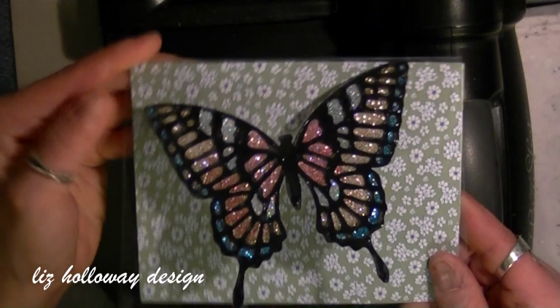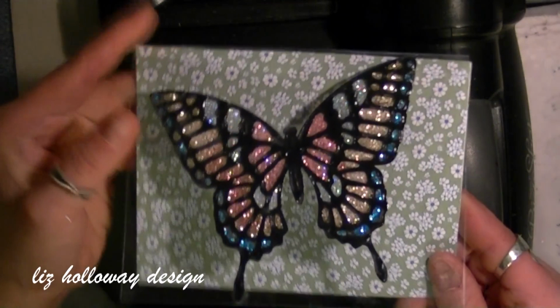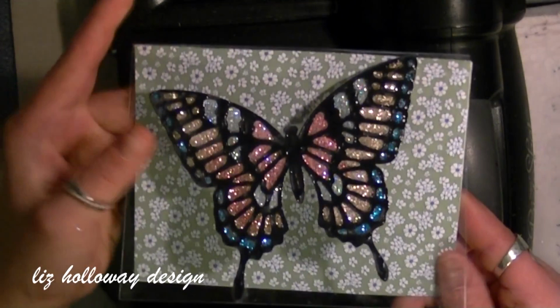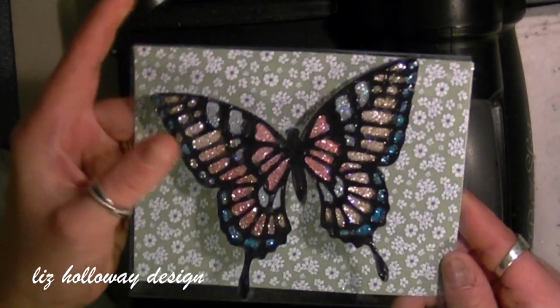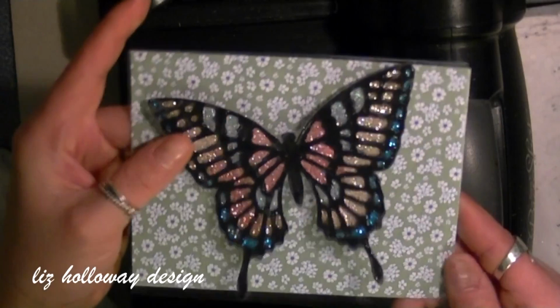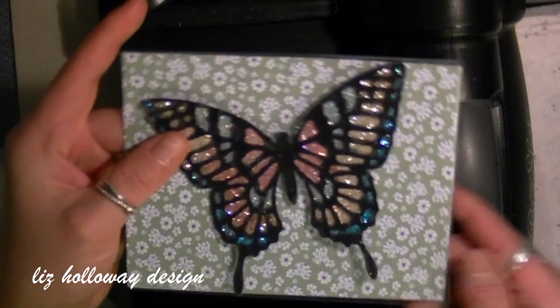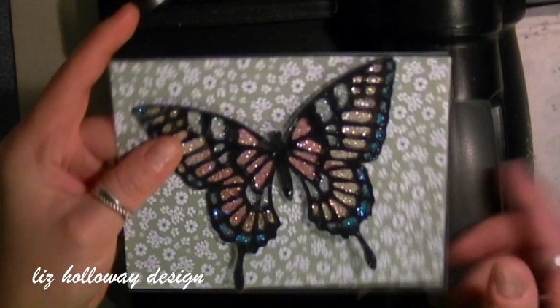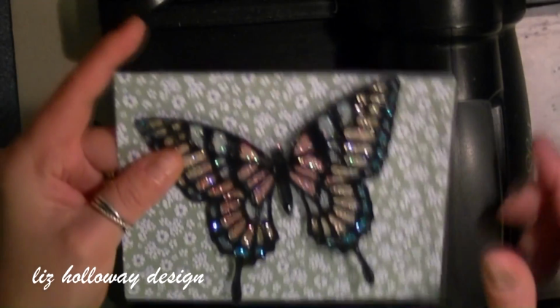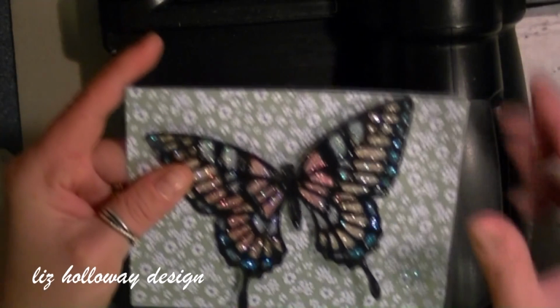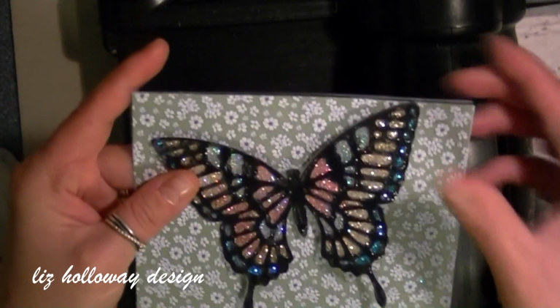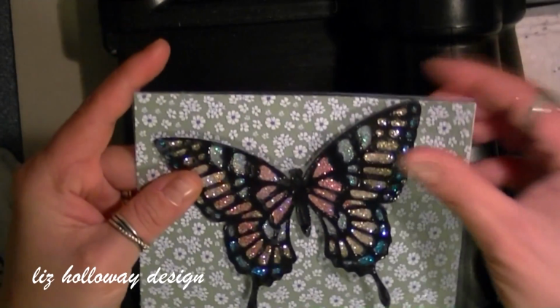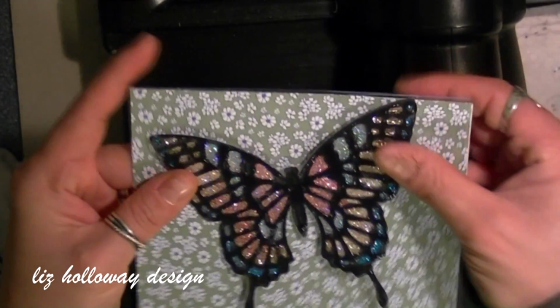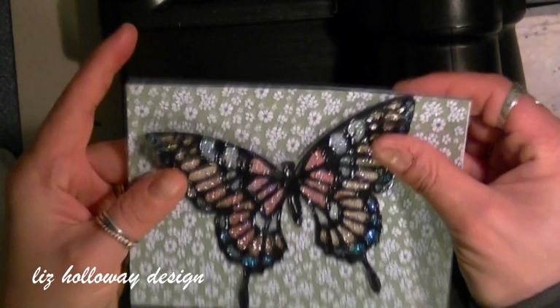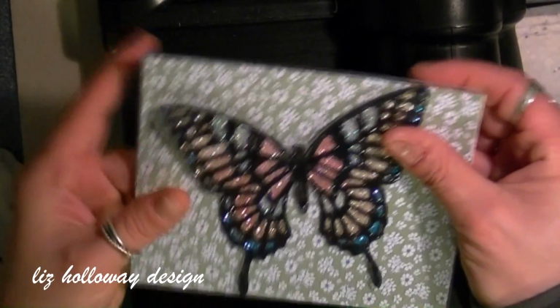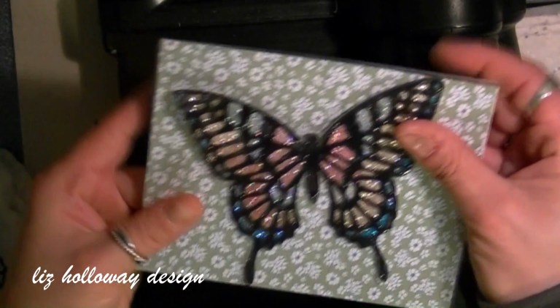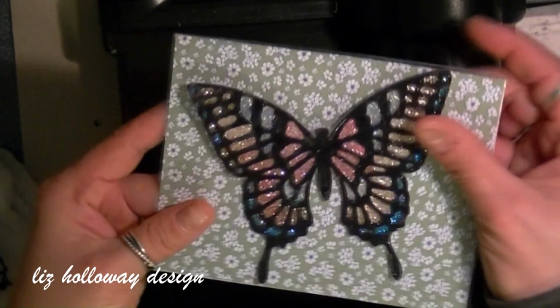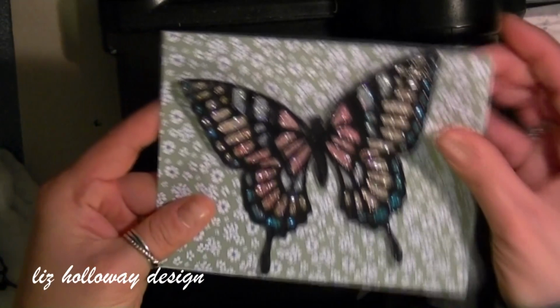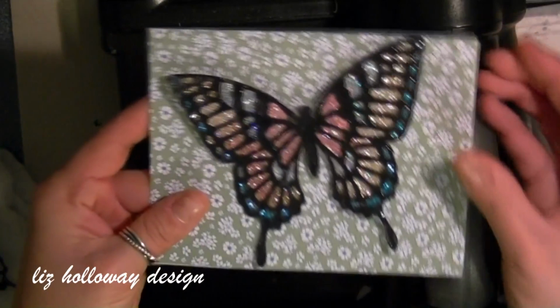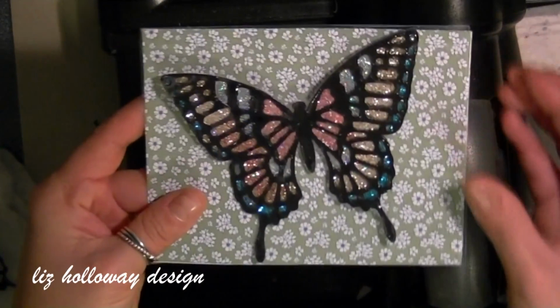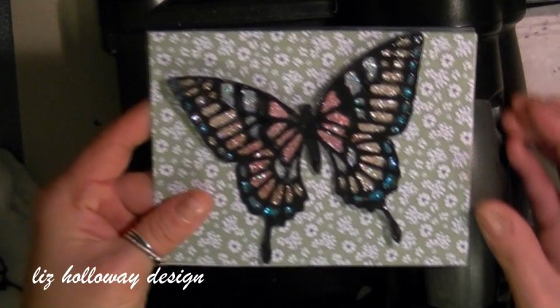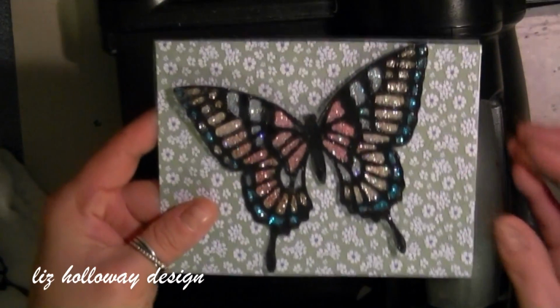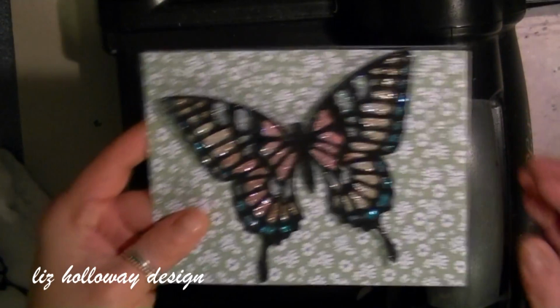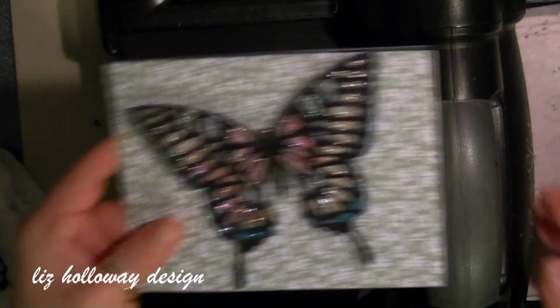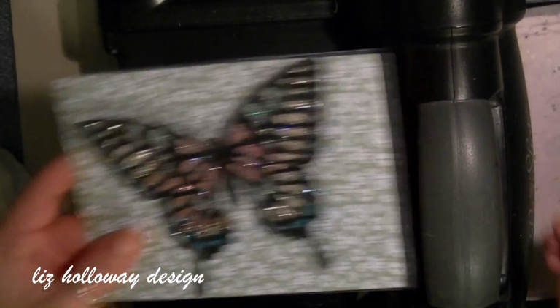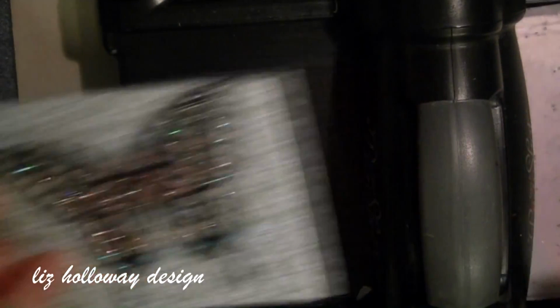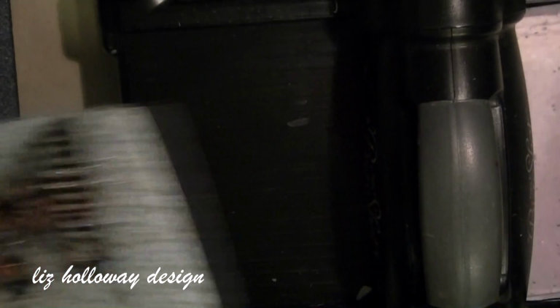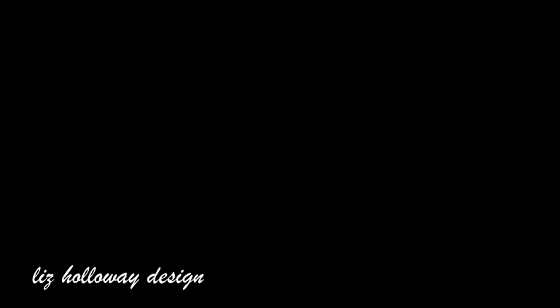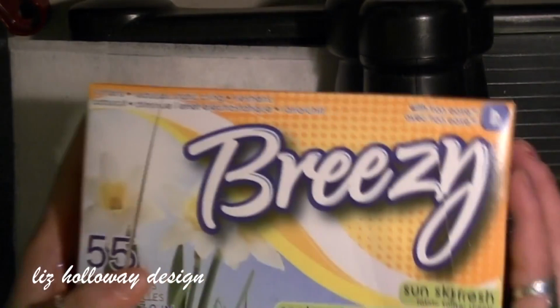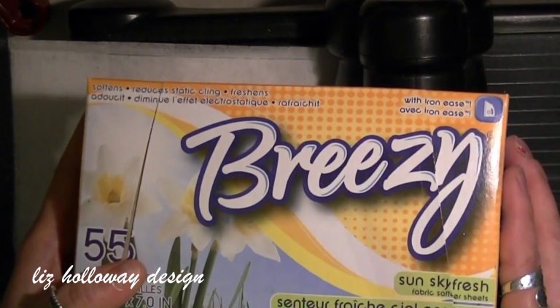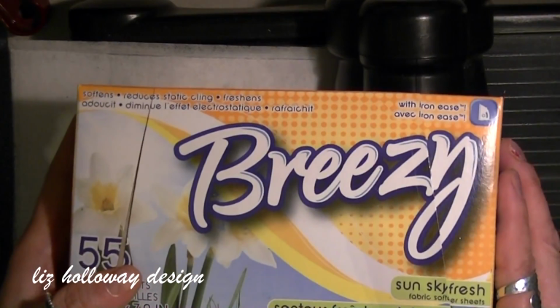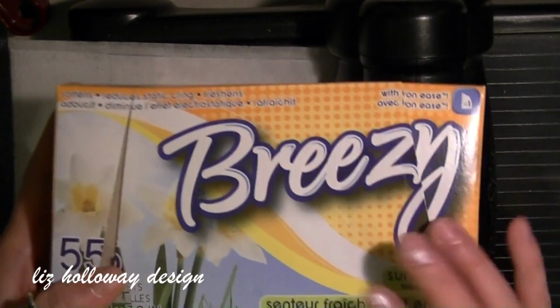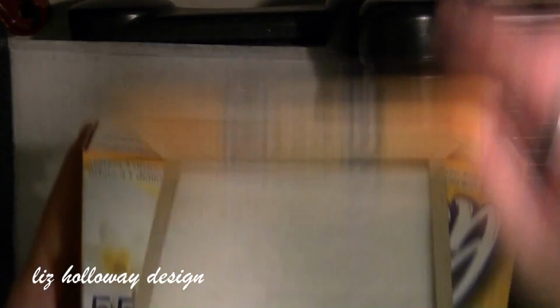This is an intricate die and it's from the 2015 Occasions catalog. So let's get started.